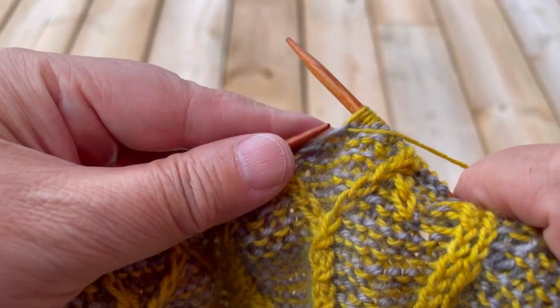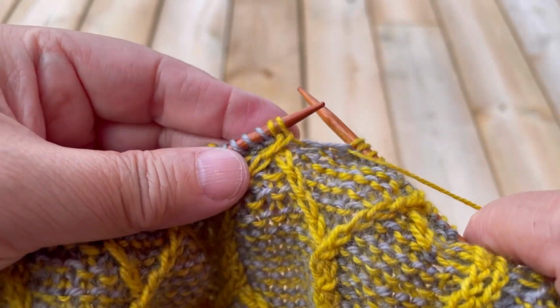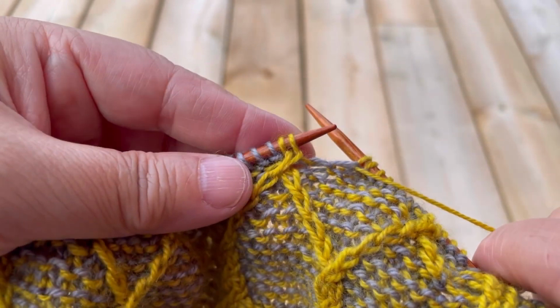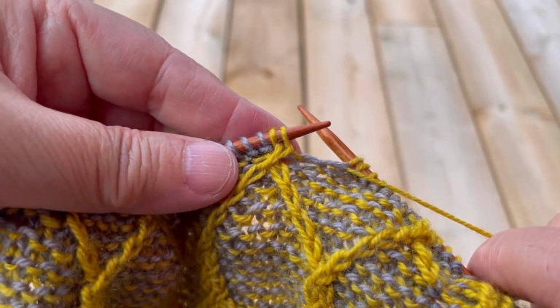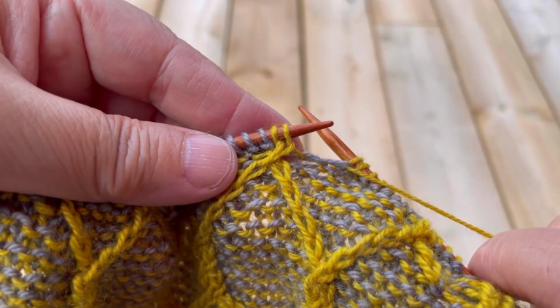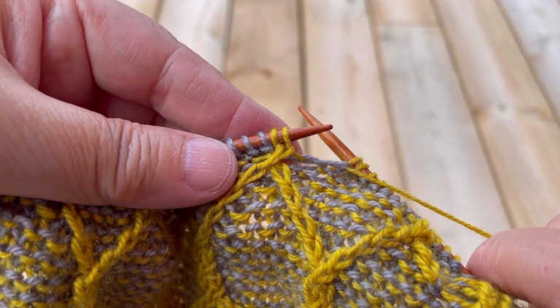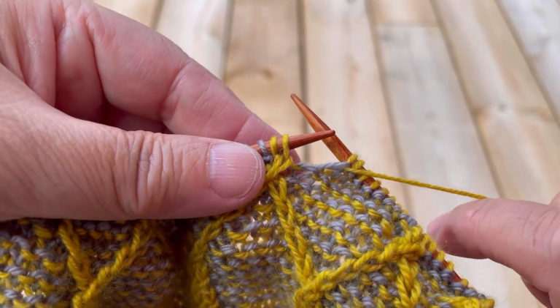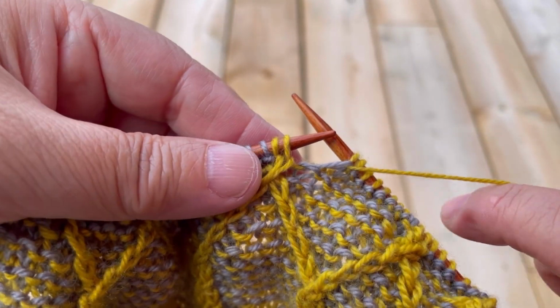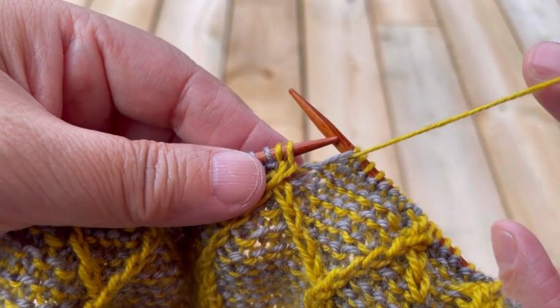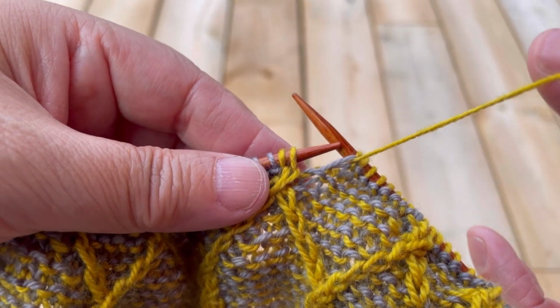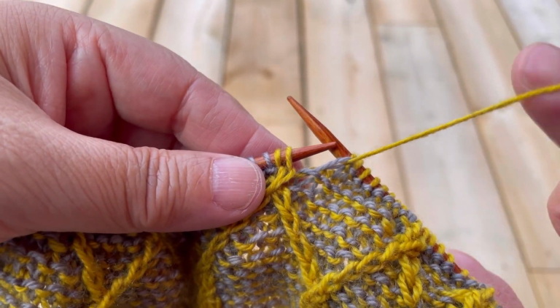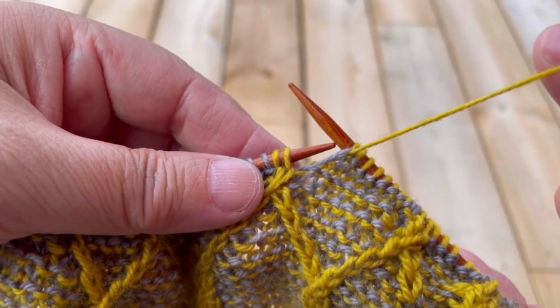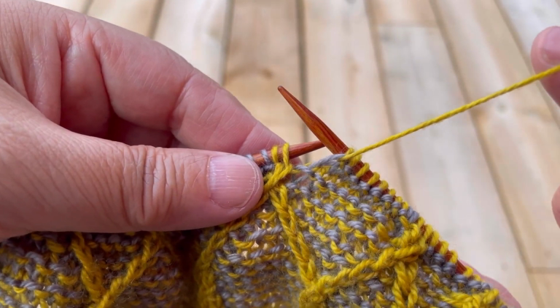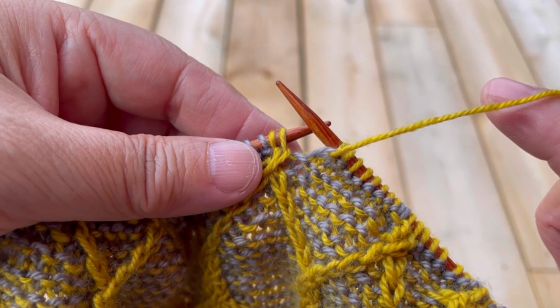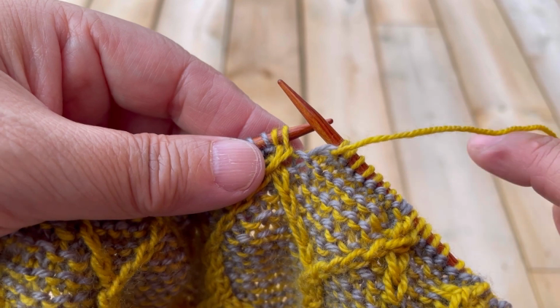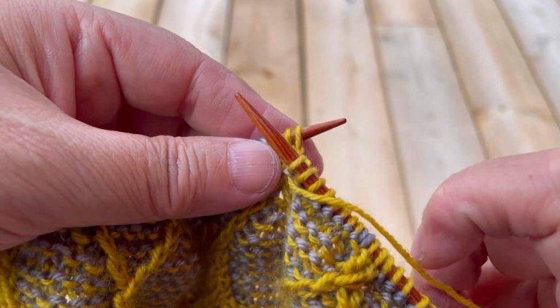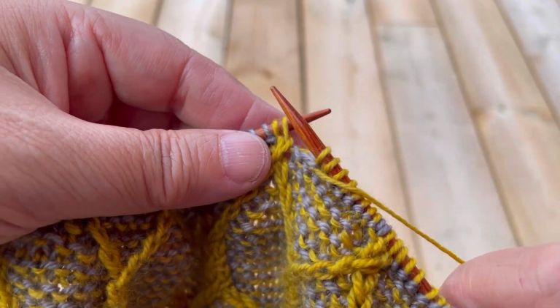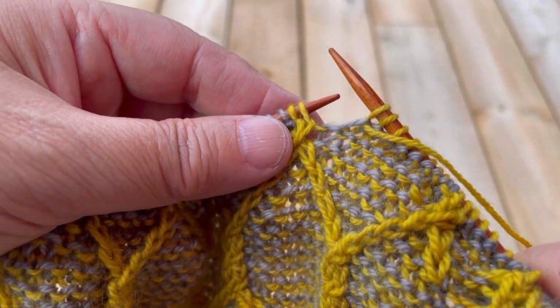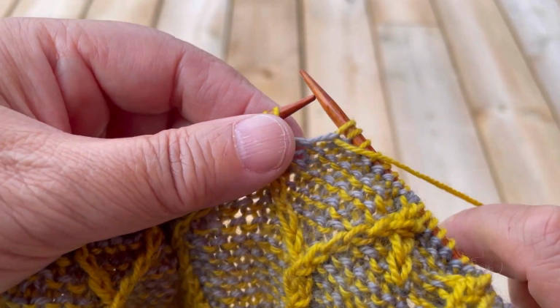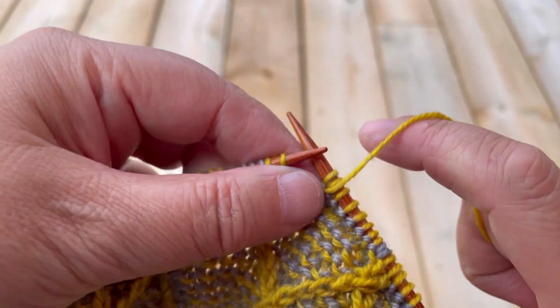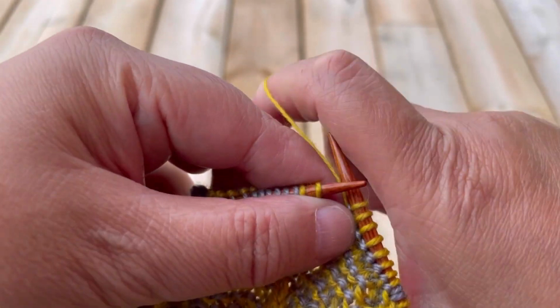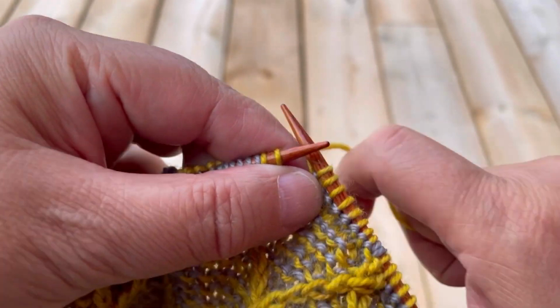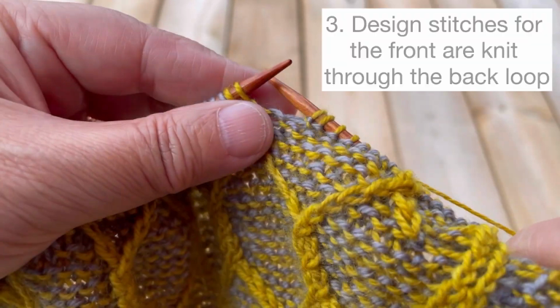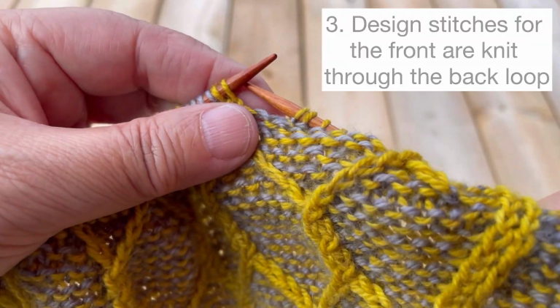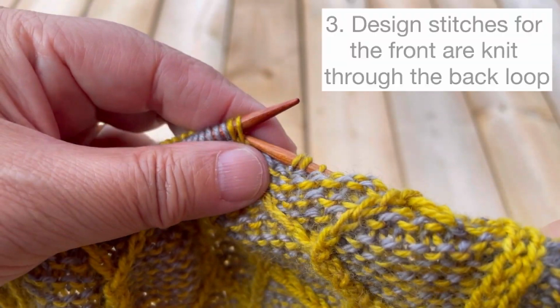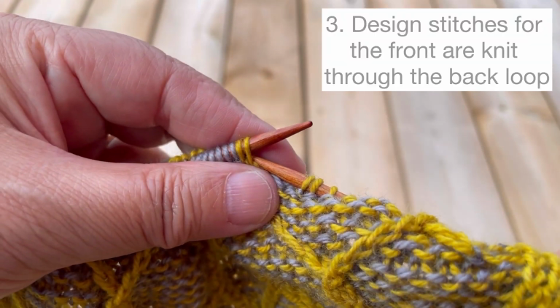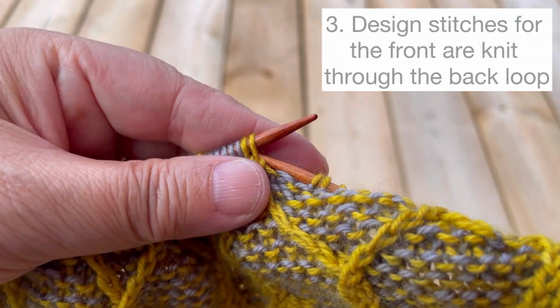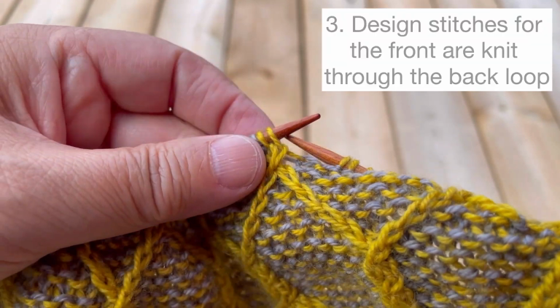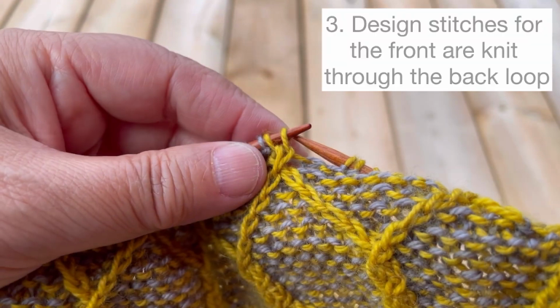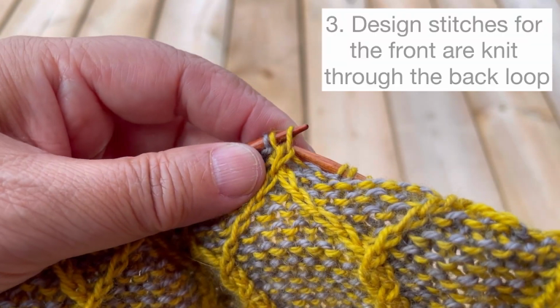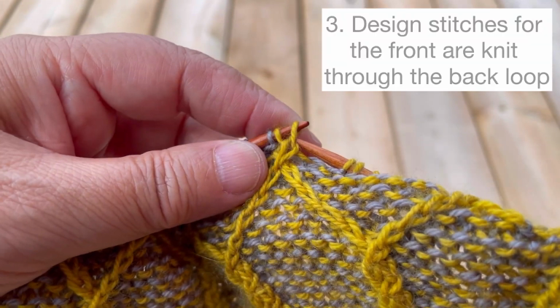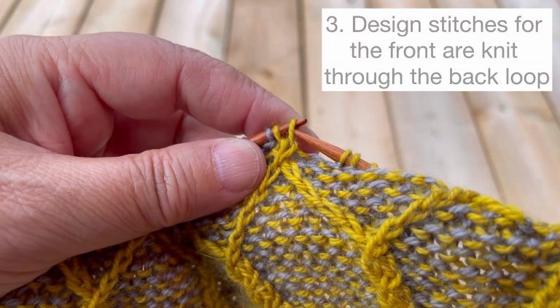The next stitches are in the same color as the working yarn — those are design stitches for the front, and we're going to knit them through the back loop.